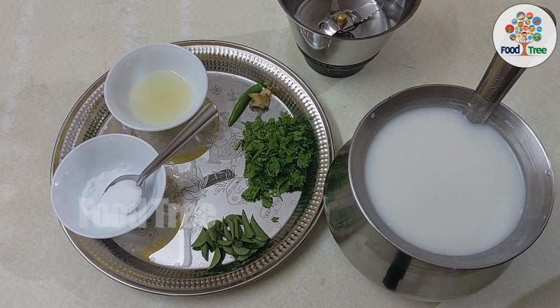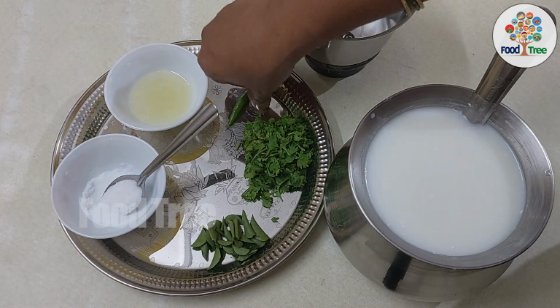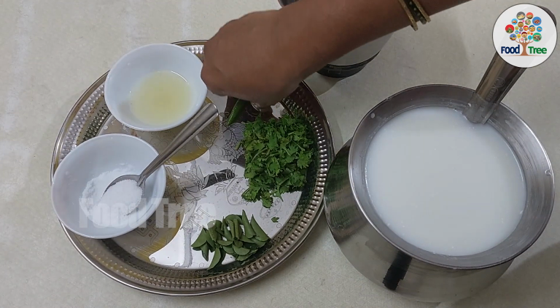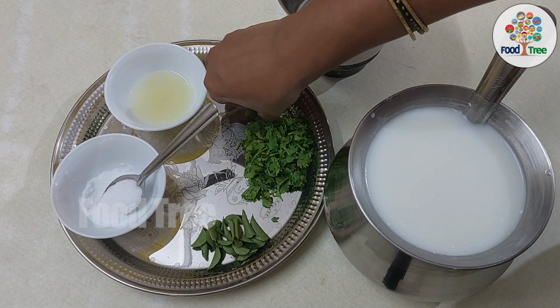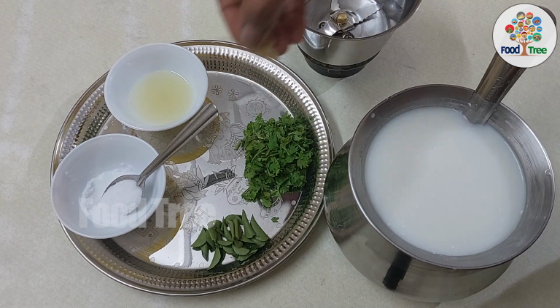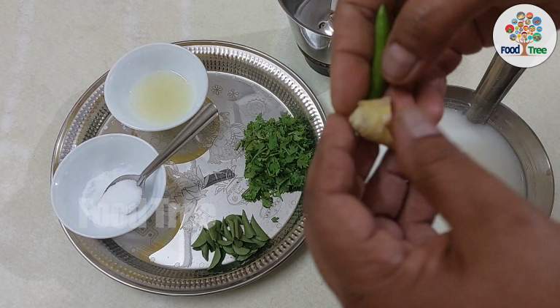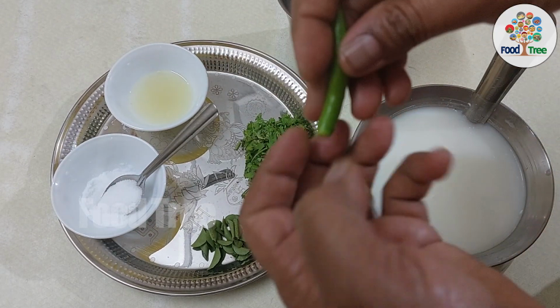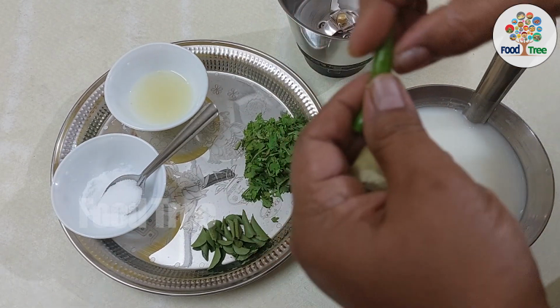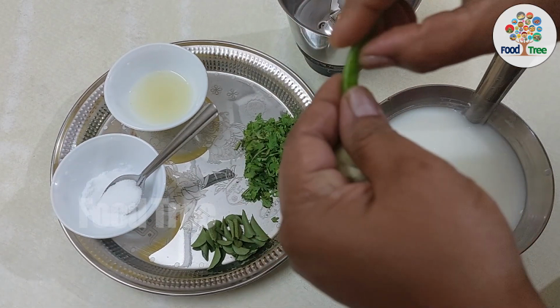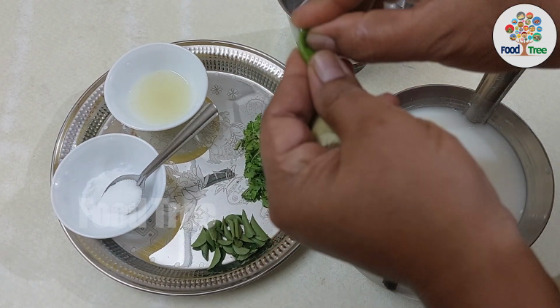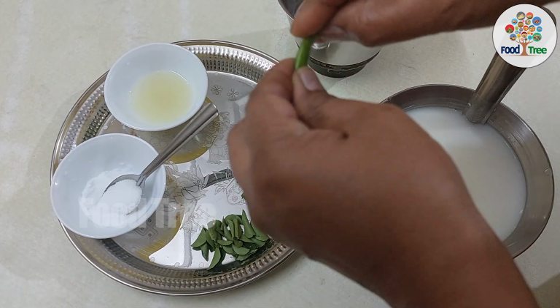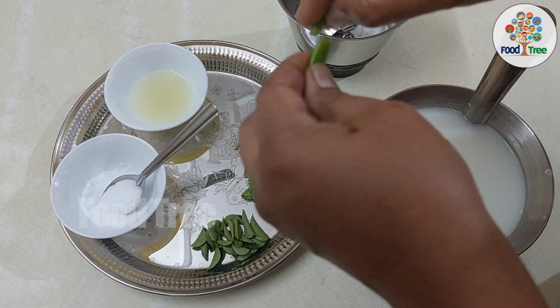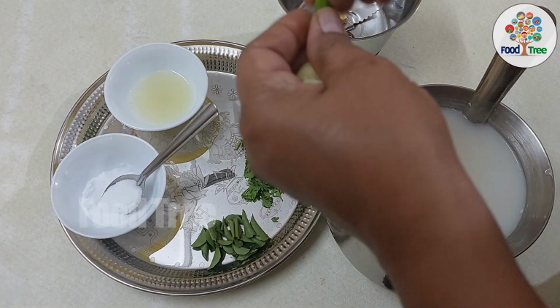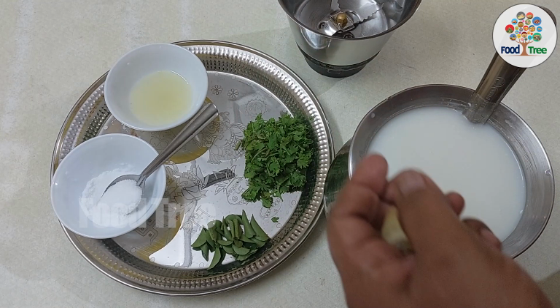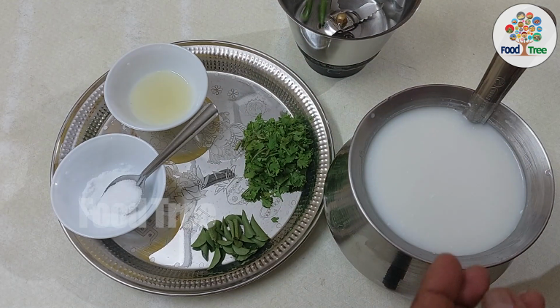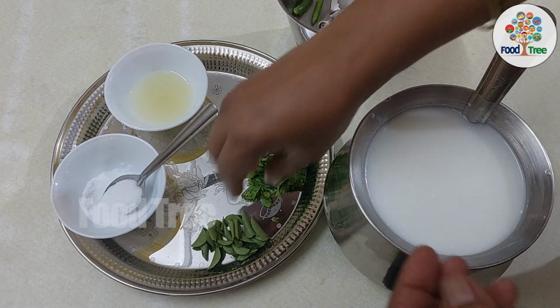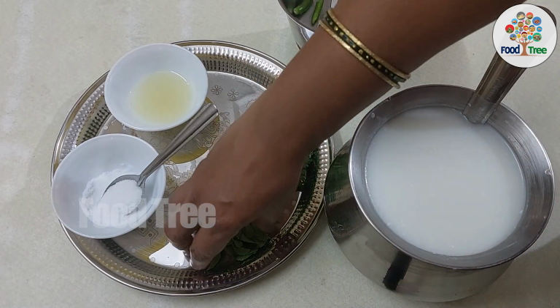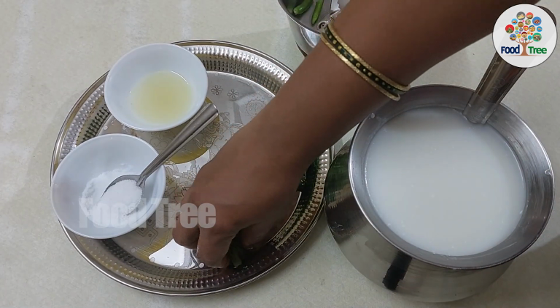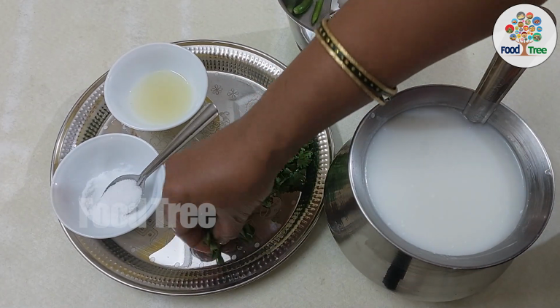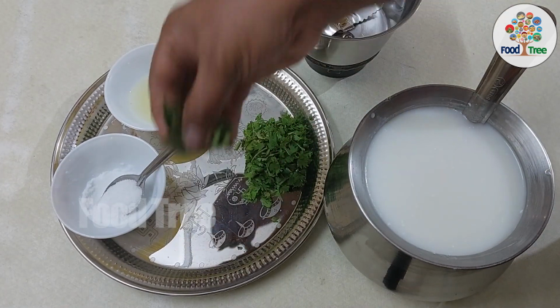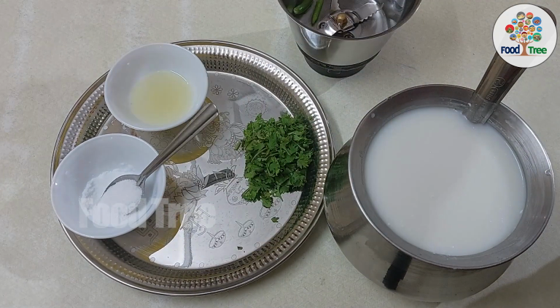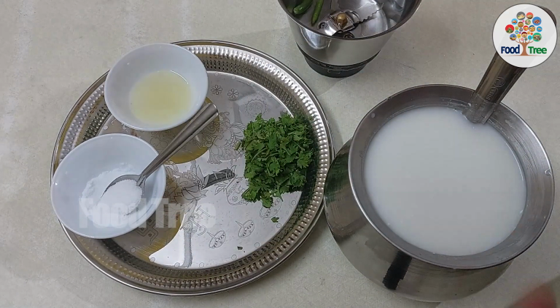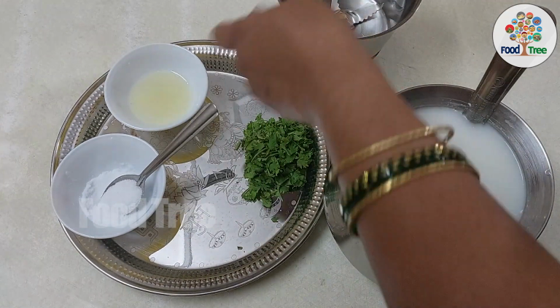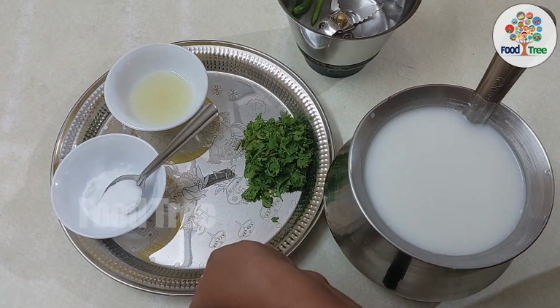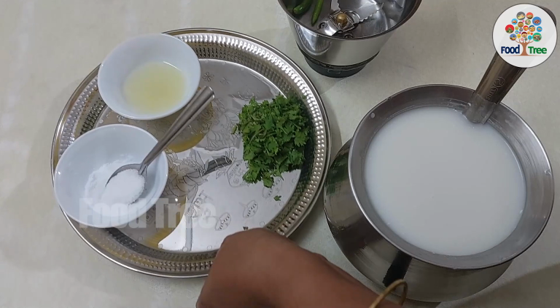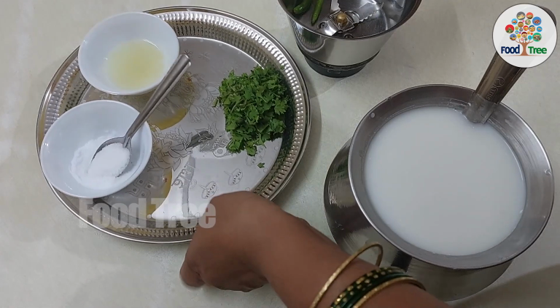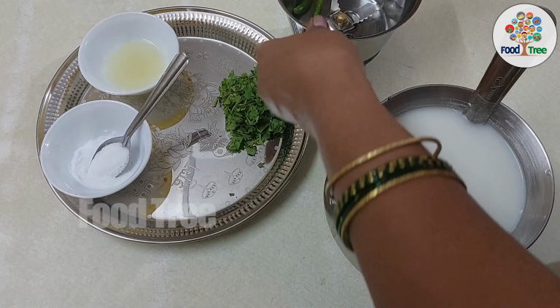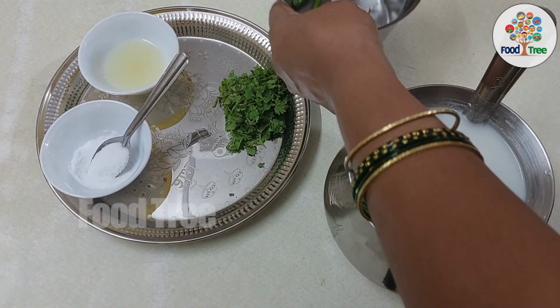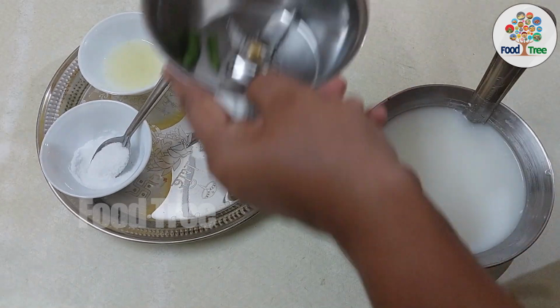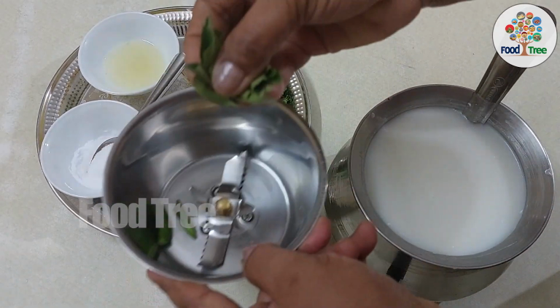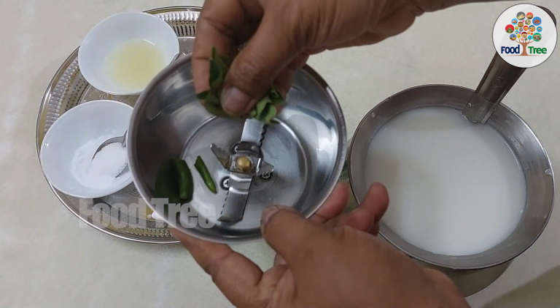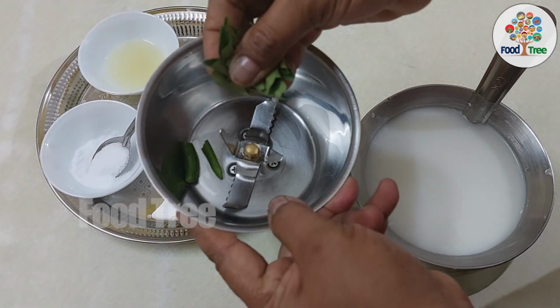We are going to mix the same way. We are going to cut the traditional way. We cut it in small pieces.